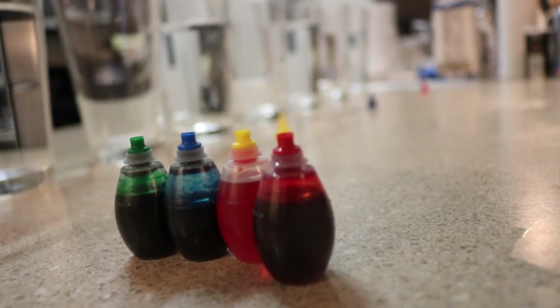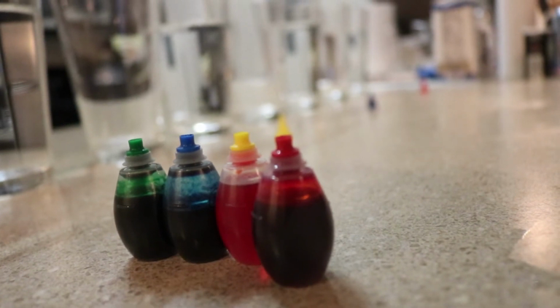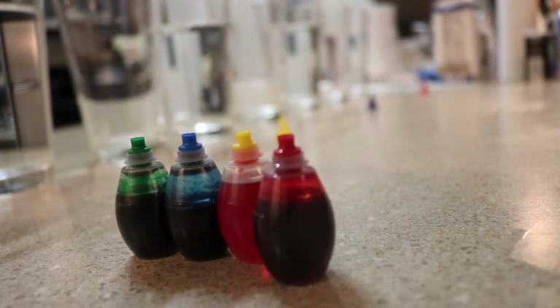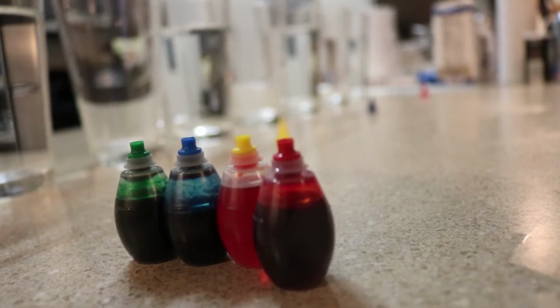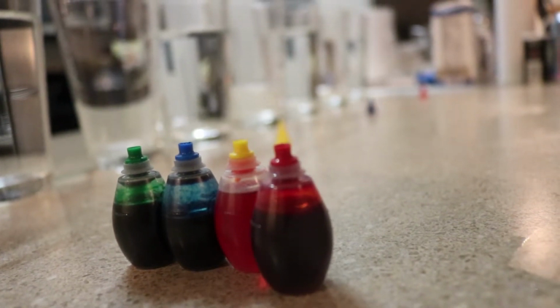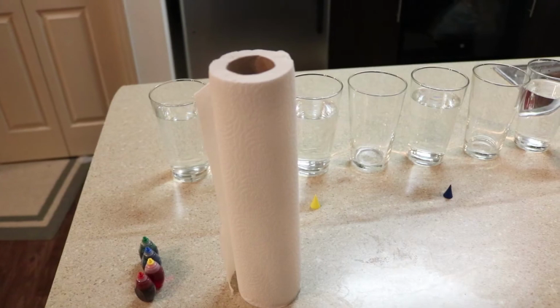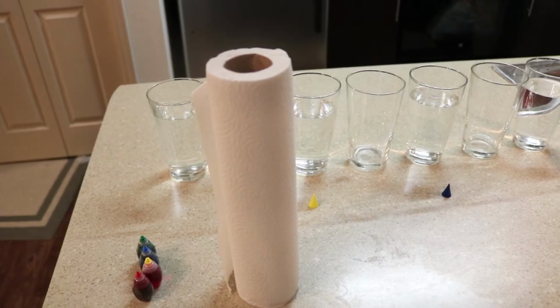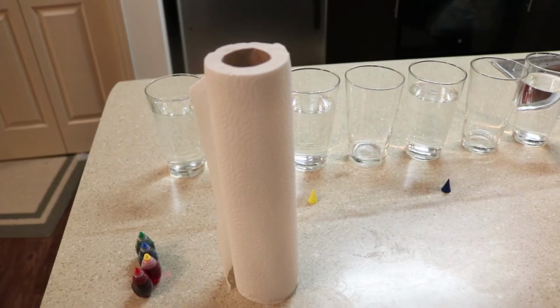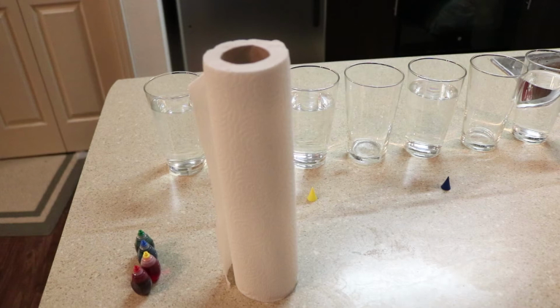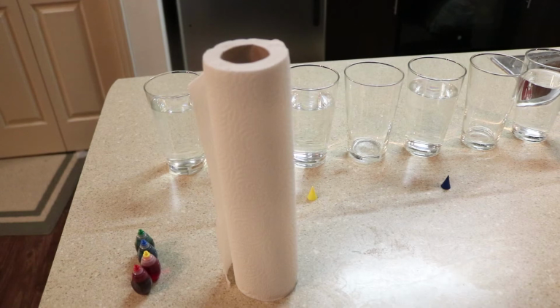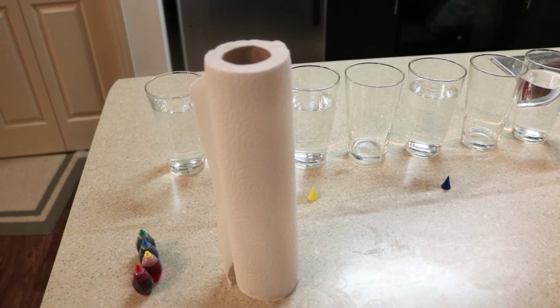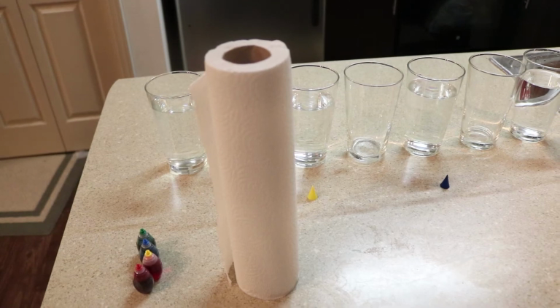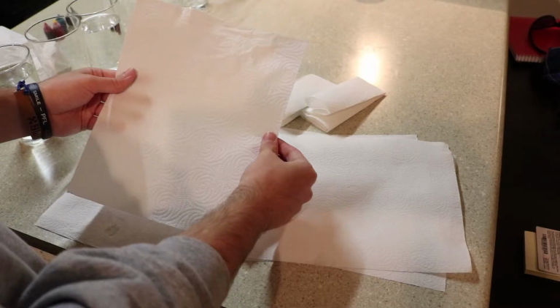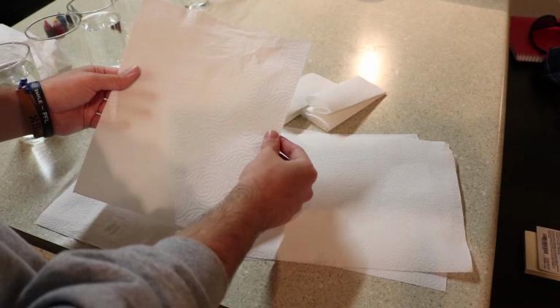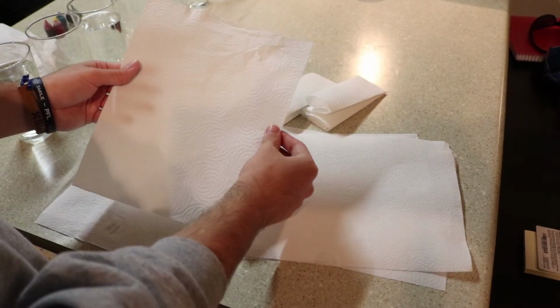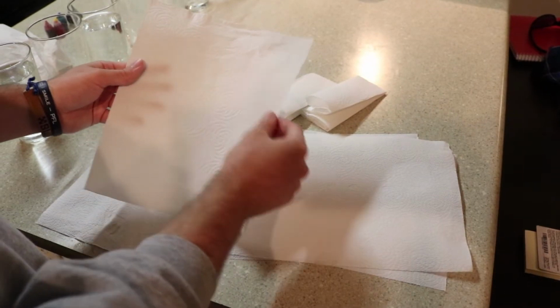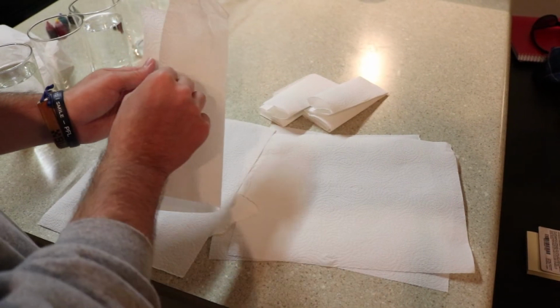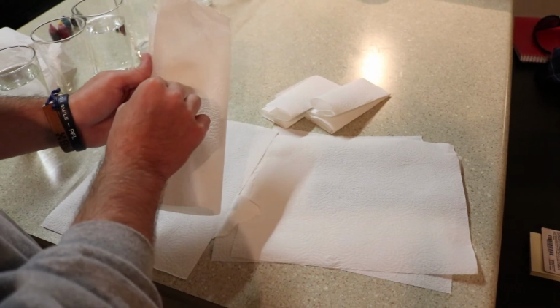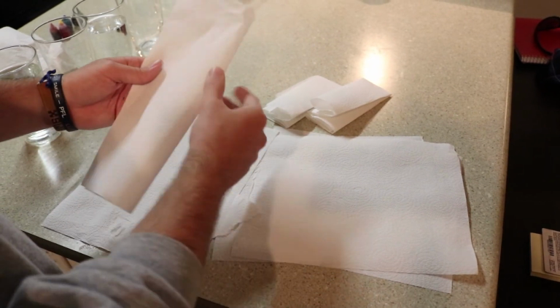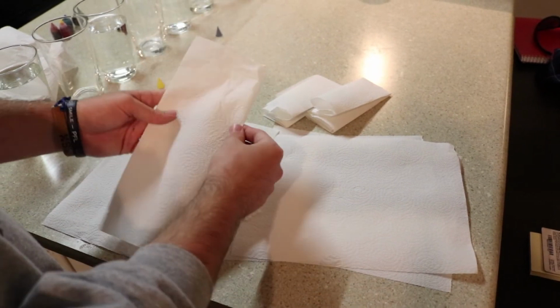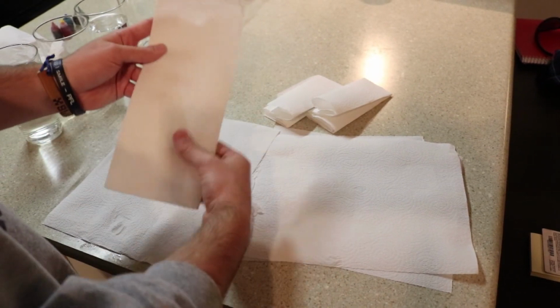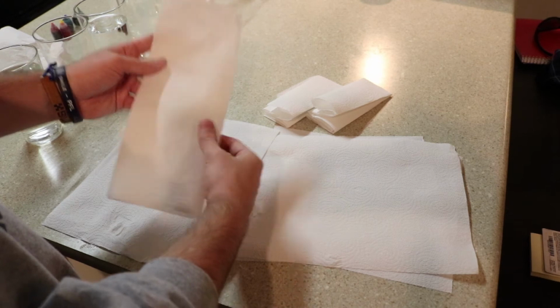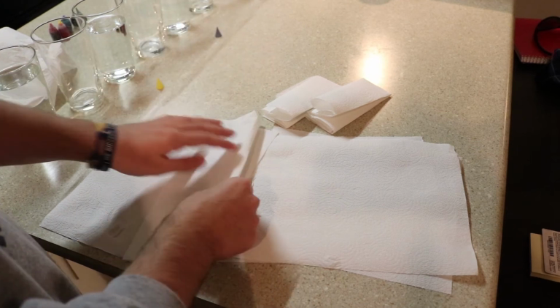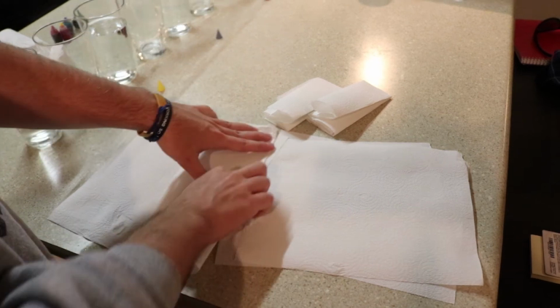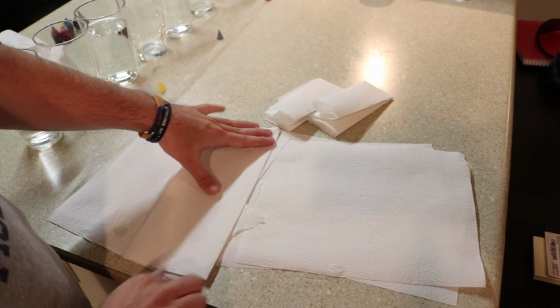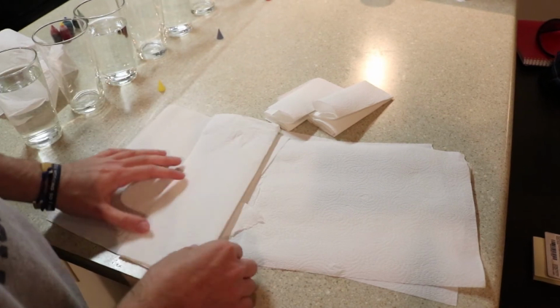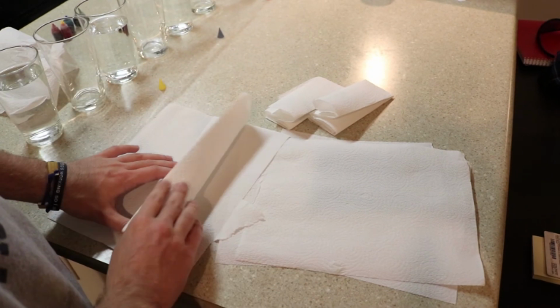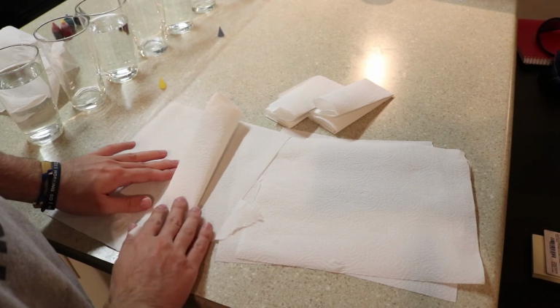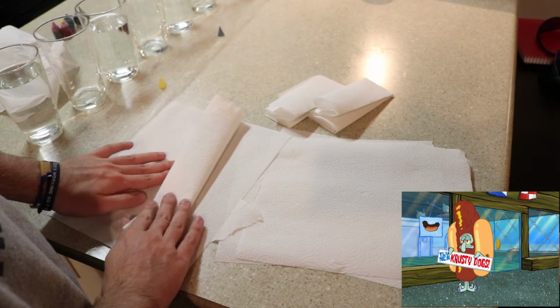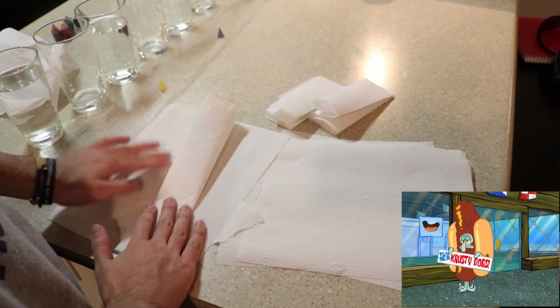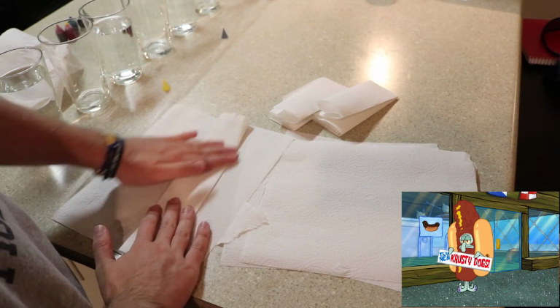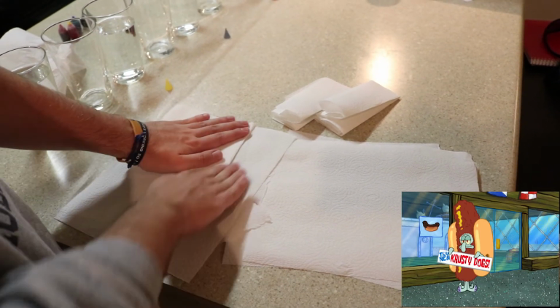Thirdly, you're gonna need some very absorbent paper towels. When it comes to the paper towels, the more absorbent the better. You're also going to have to fold them a certain way — I fold it hot dog style twice, and then I fold it hamburger style.